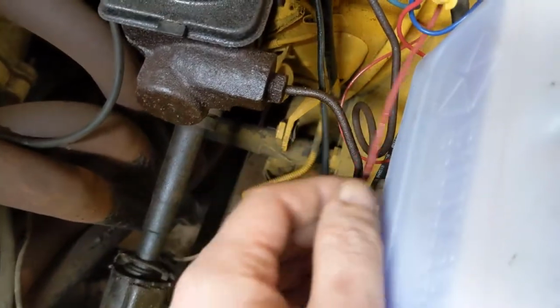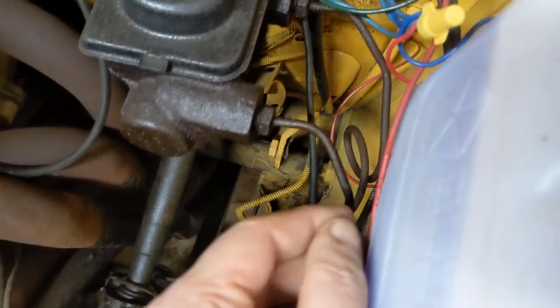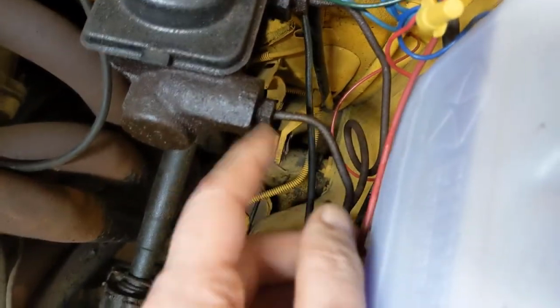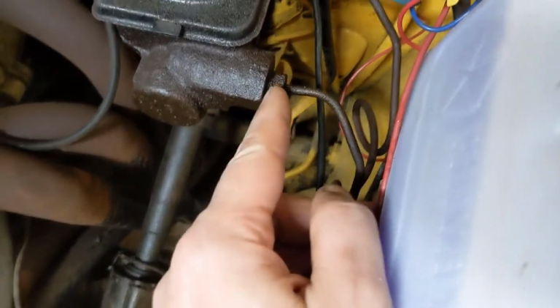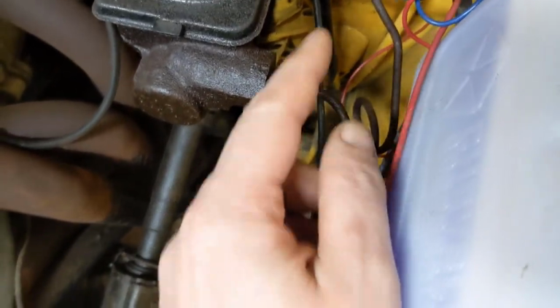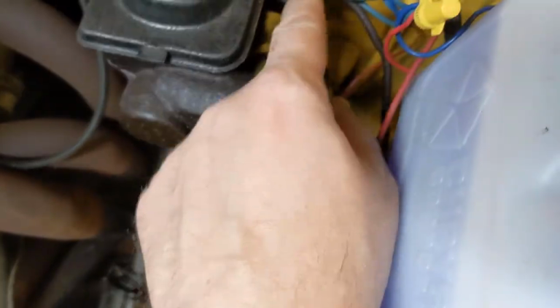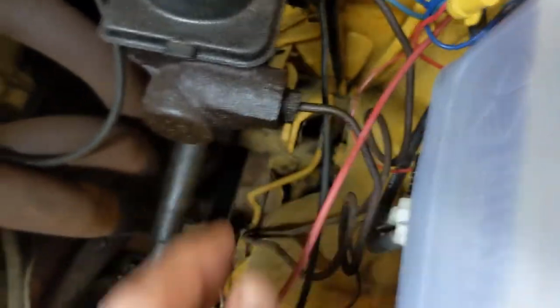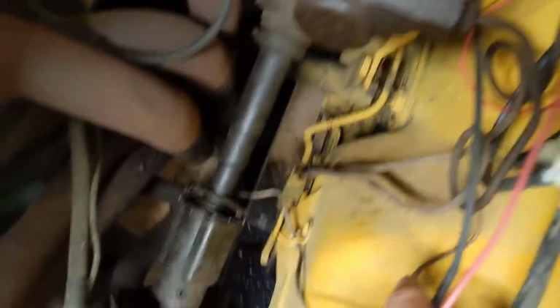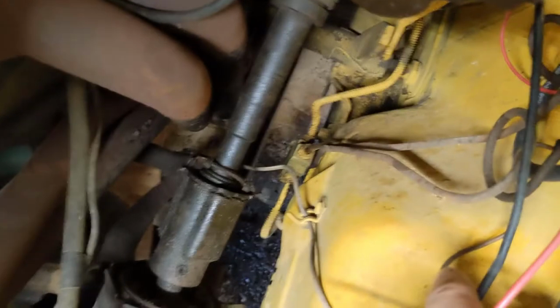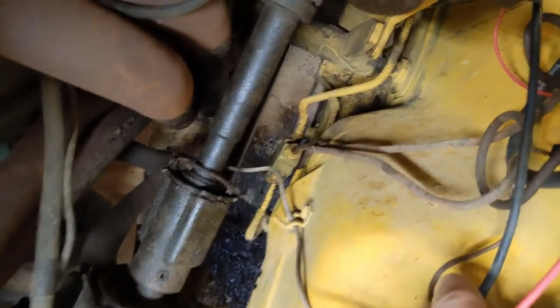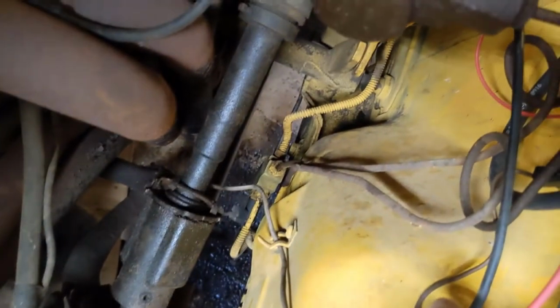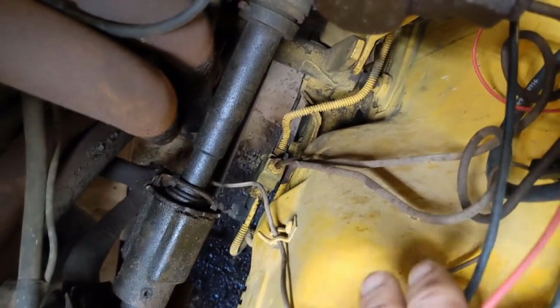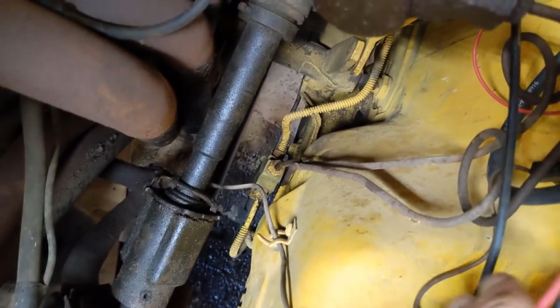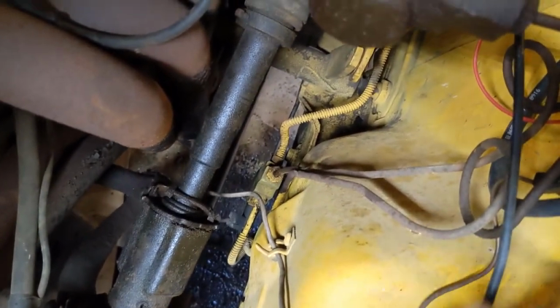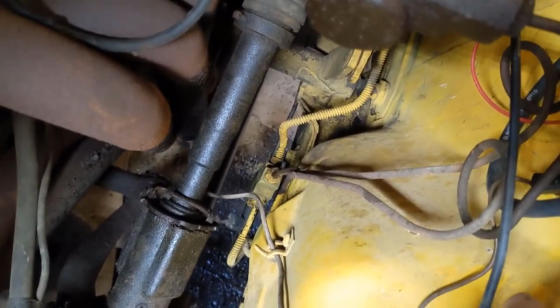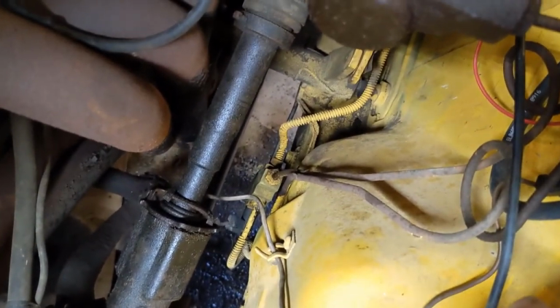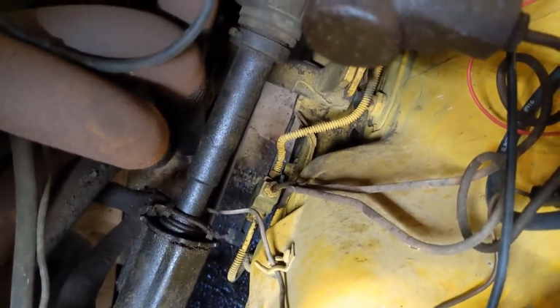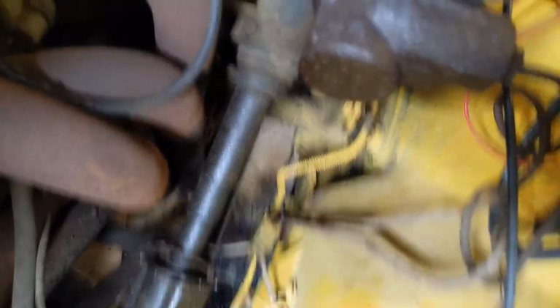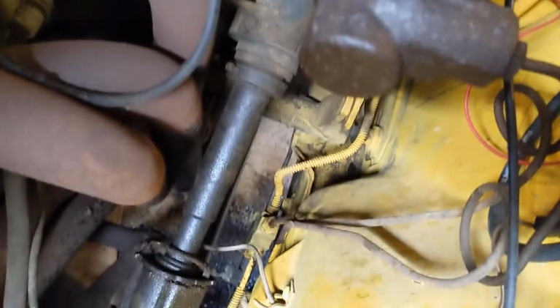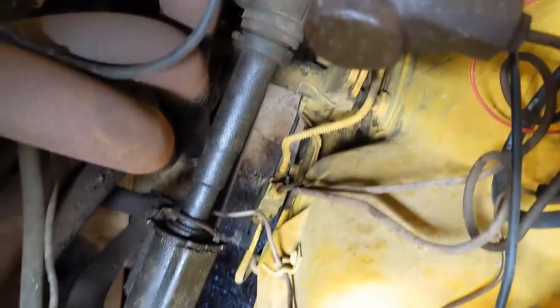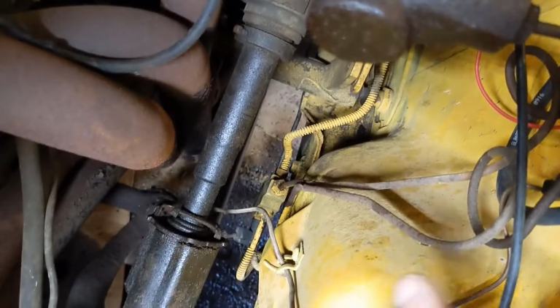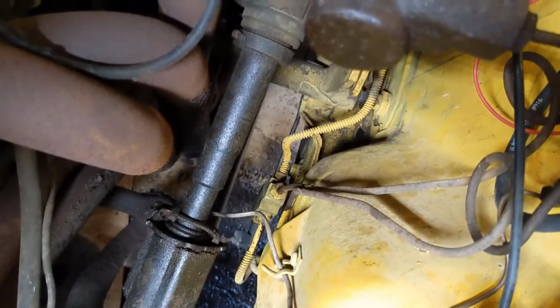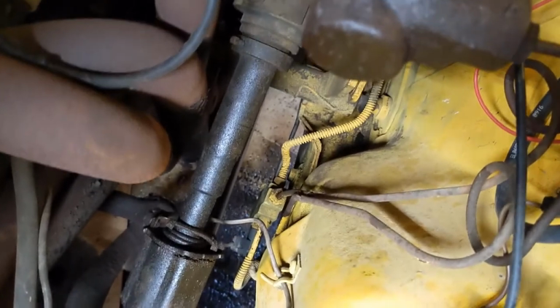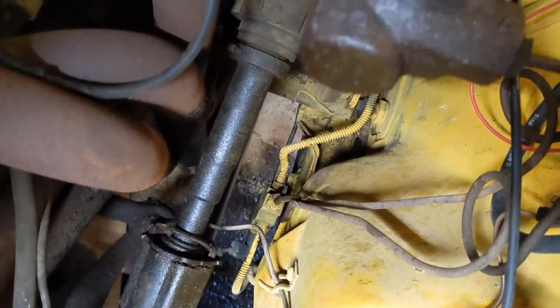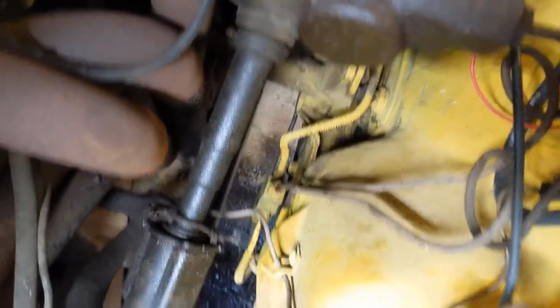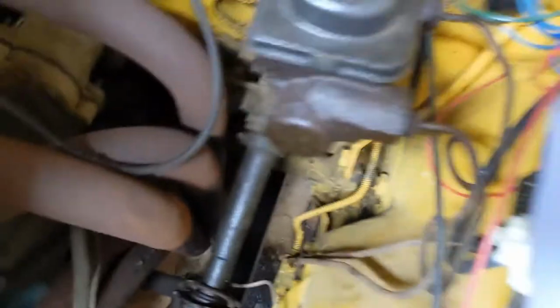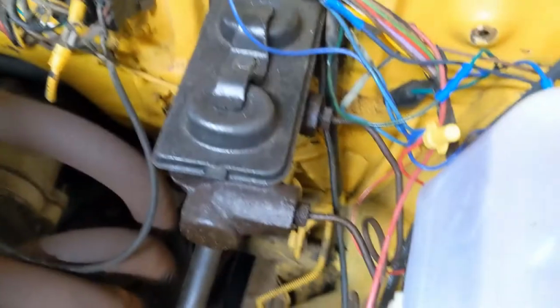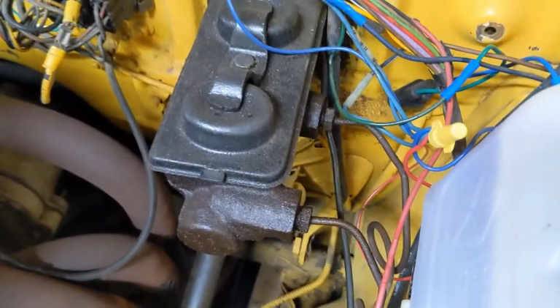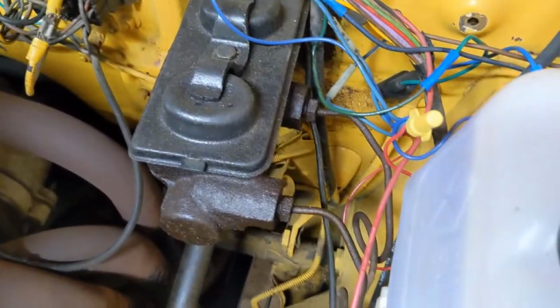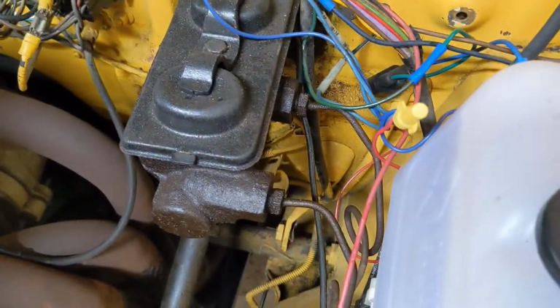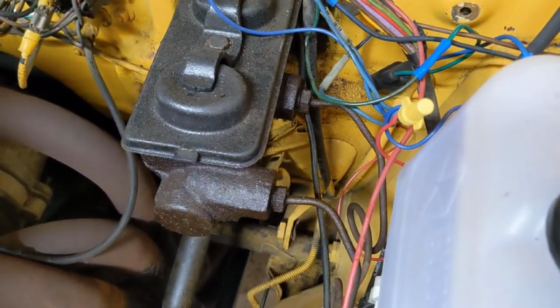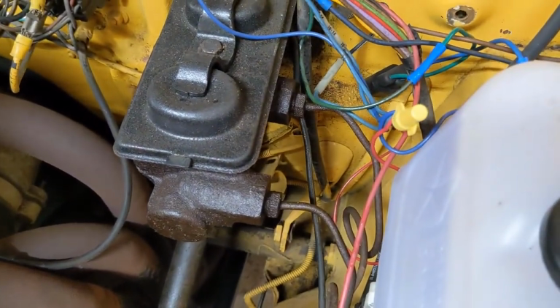What I've done is I've actually gone through and hosed these things down with some JB80 penetrating oil yesterday, to hopefully give me a little bit of a chance of getting these off. So let's get into it.